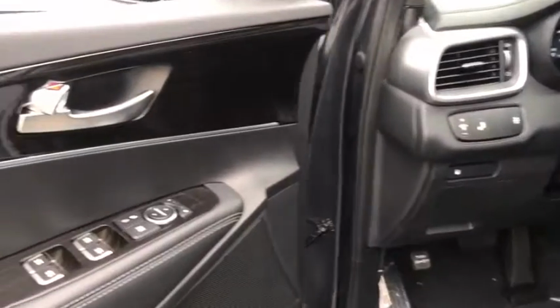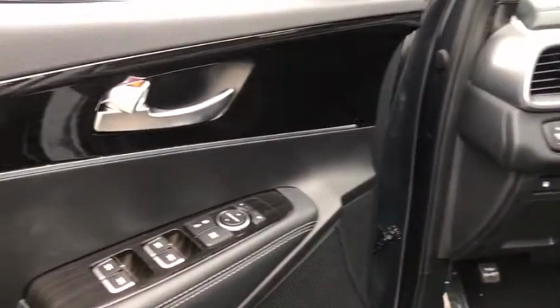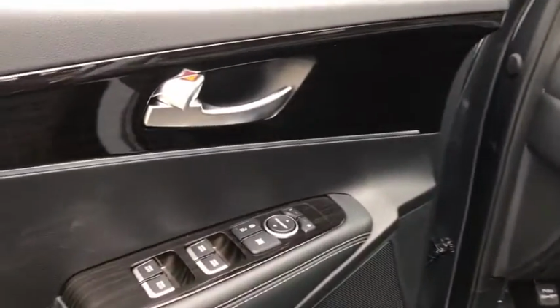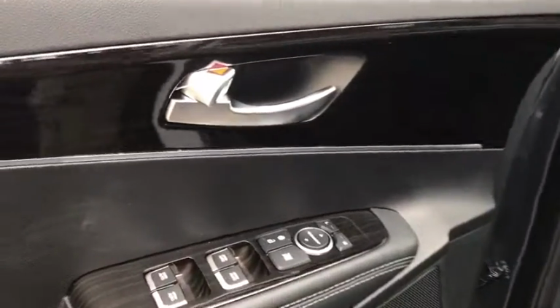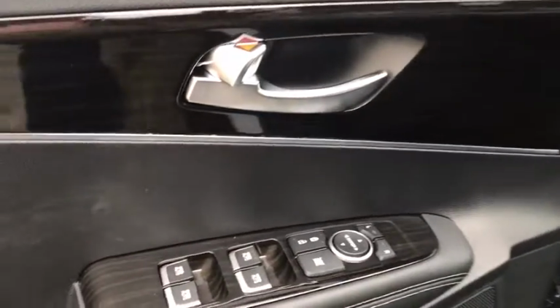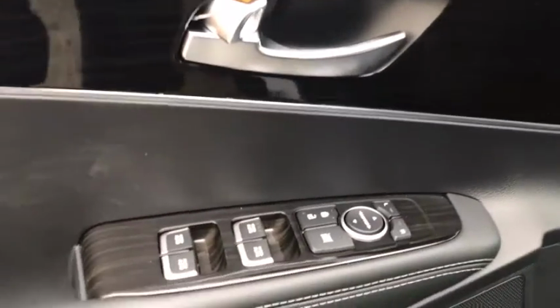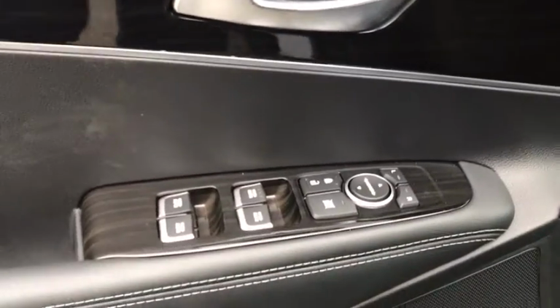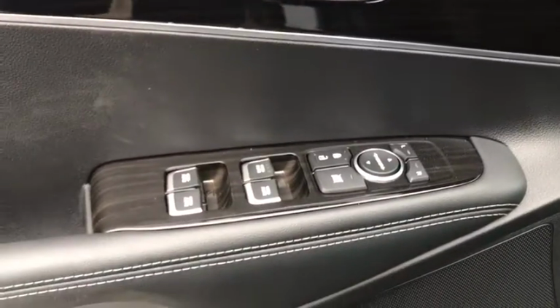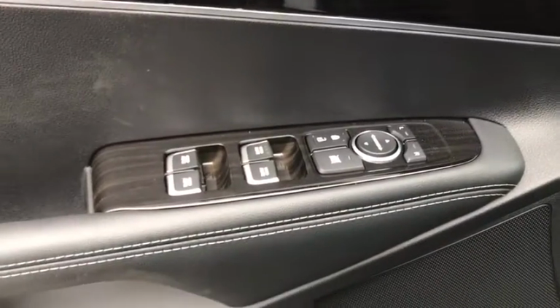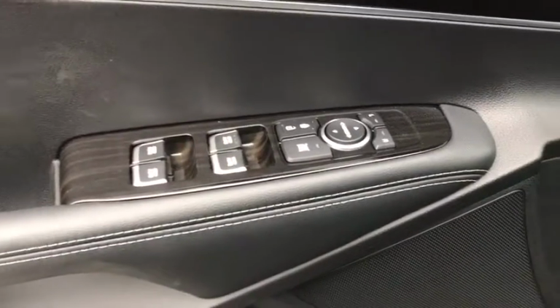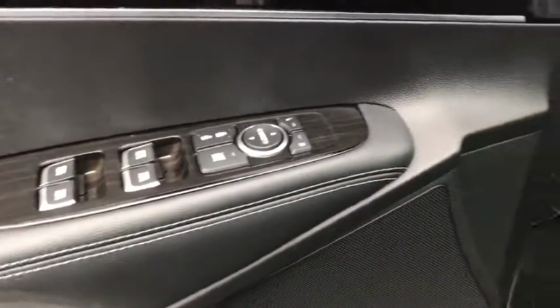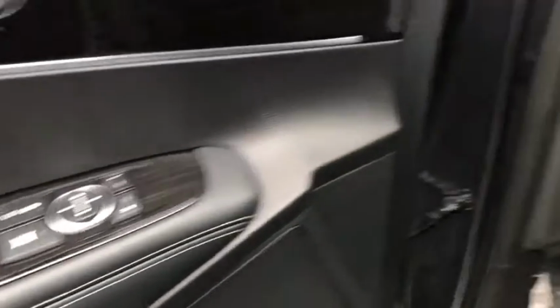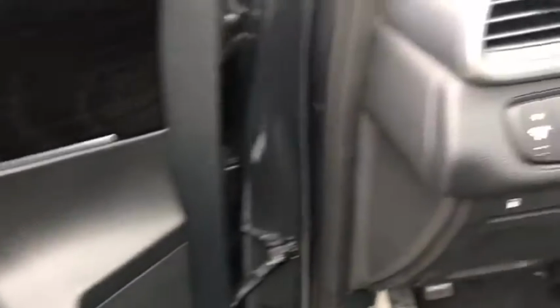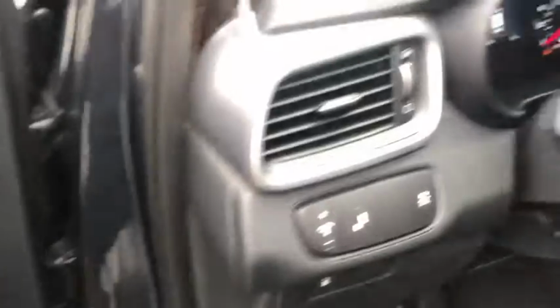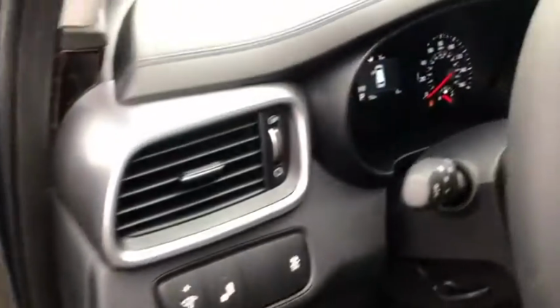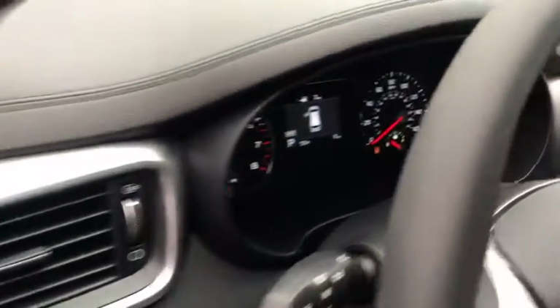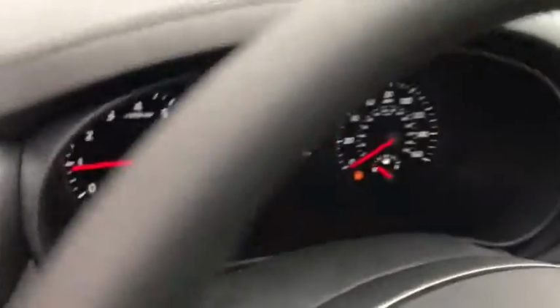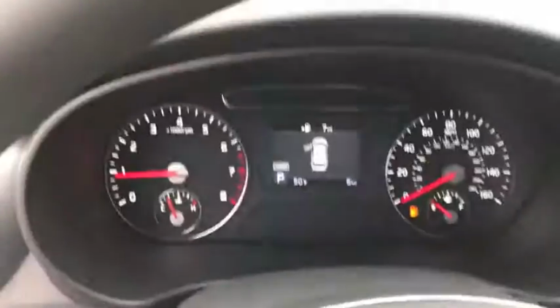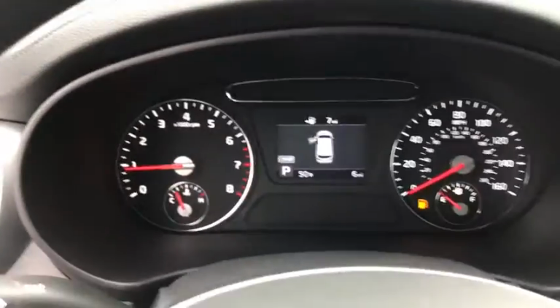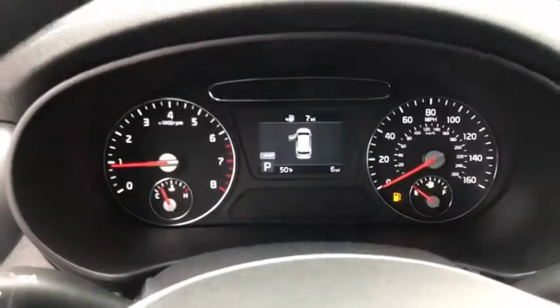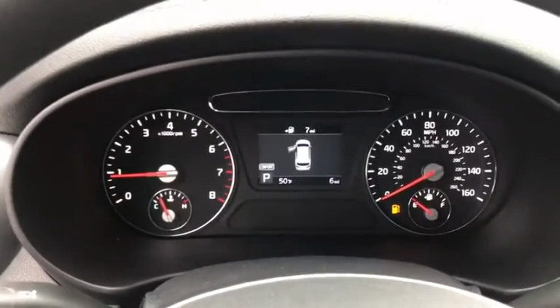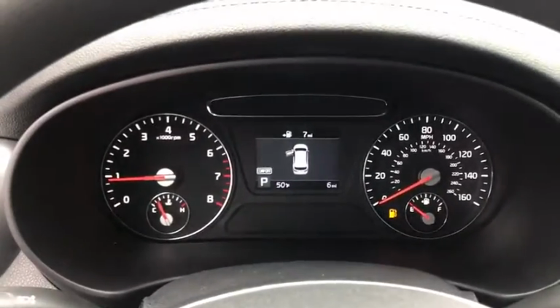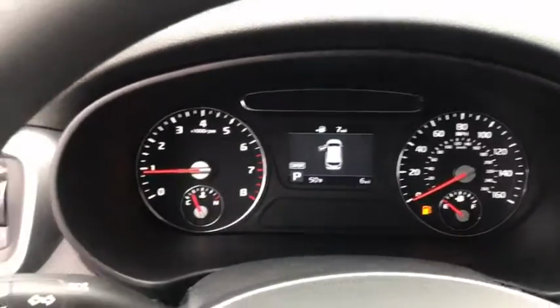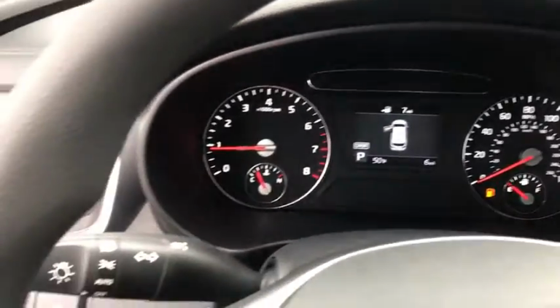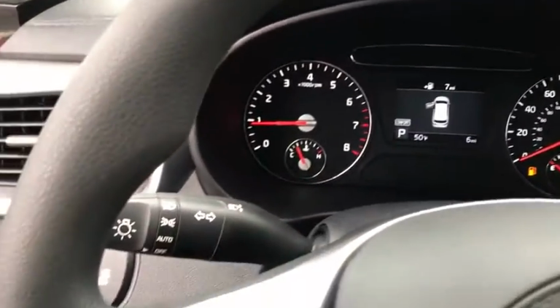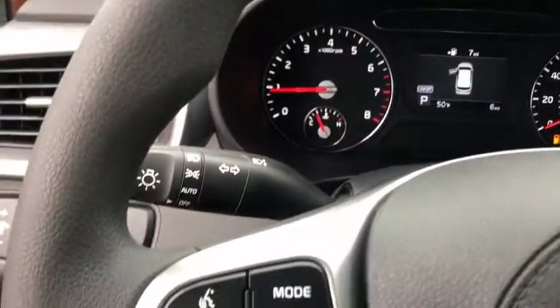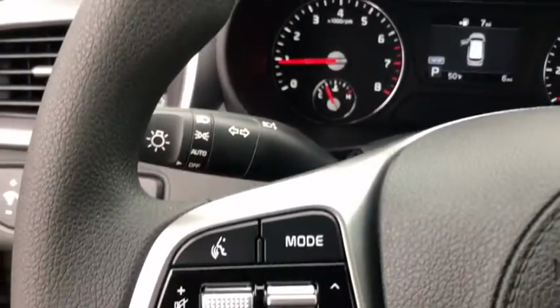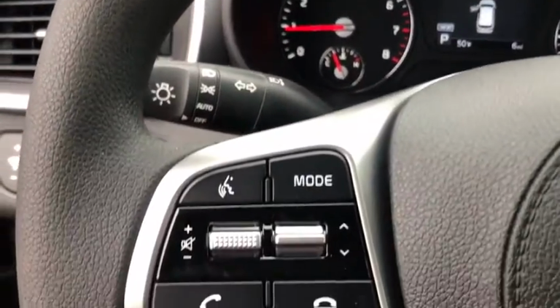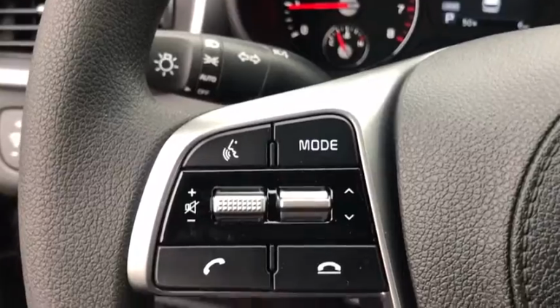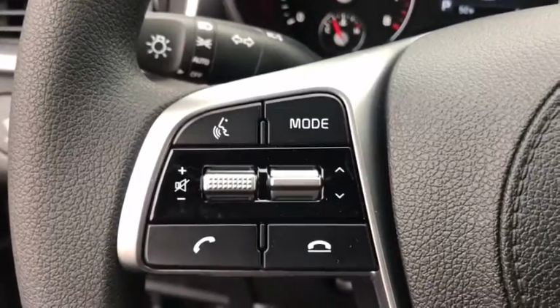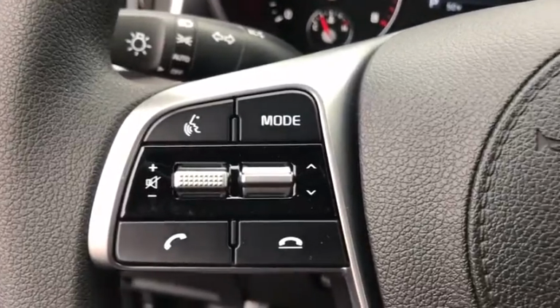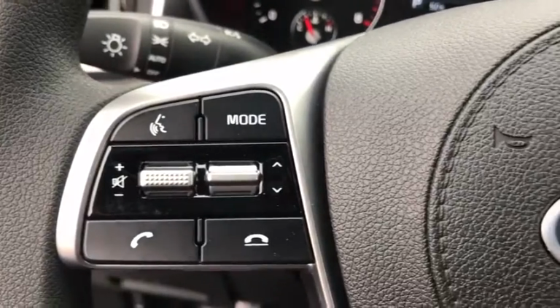Rear window defroster, power windows, overhead console, brake assist, tachometer, remote keyless entry, panic alarm, rear window wiper, front reading lamps, front bucket seats, driver vanity mirror.